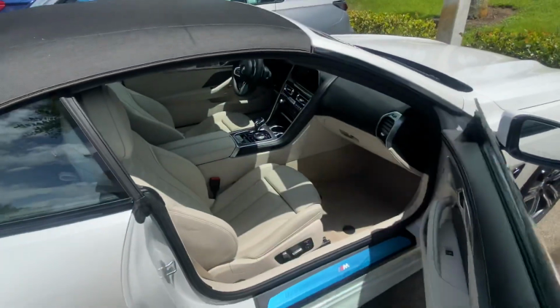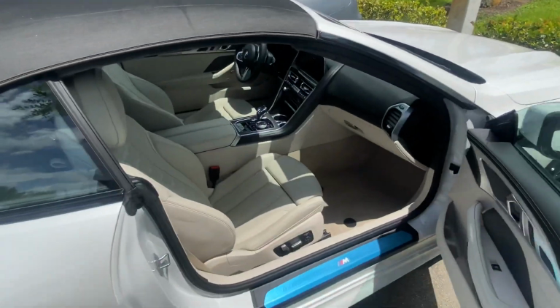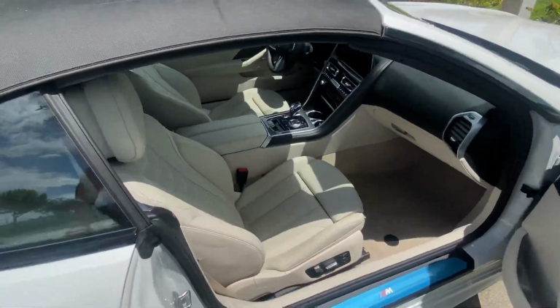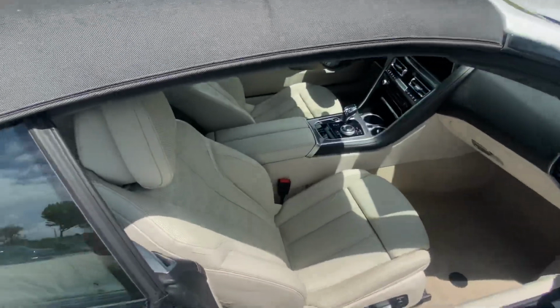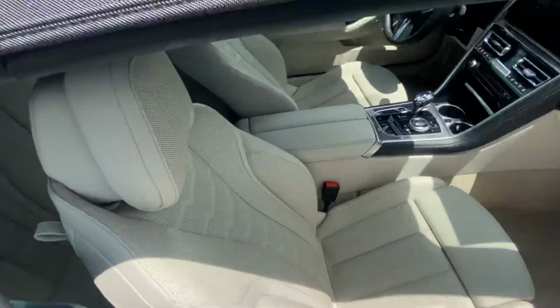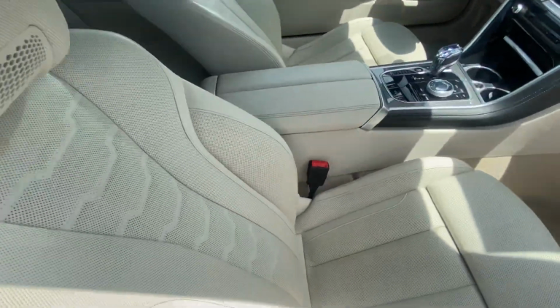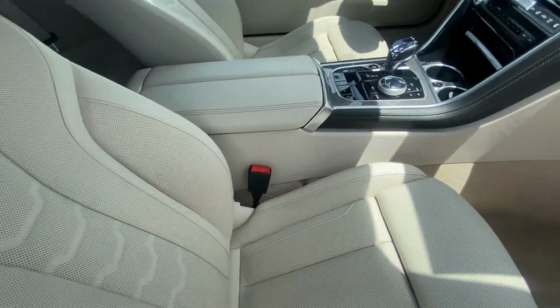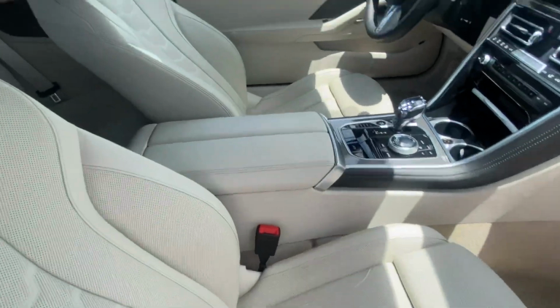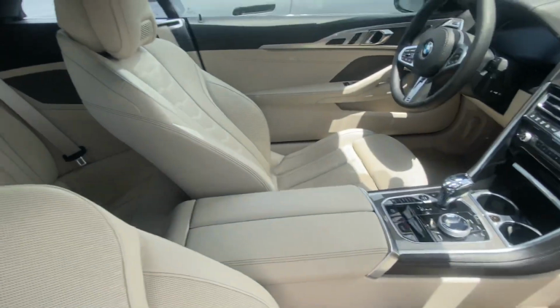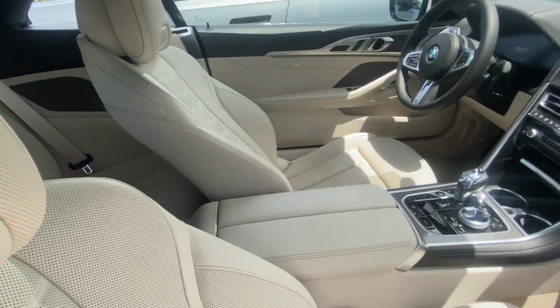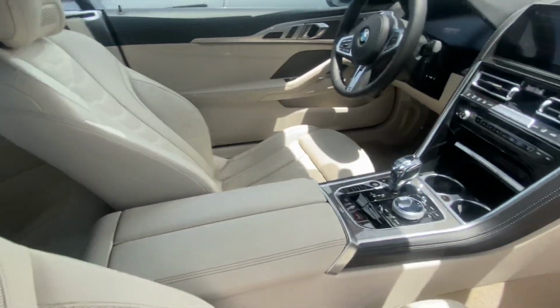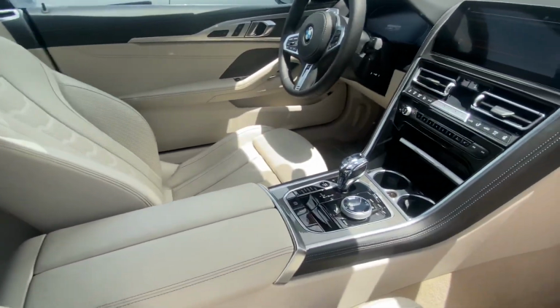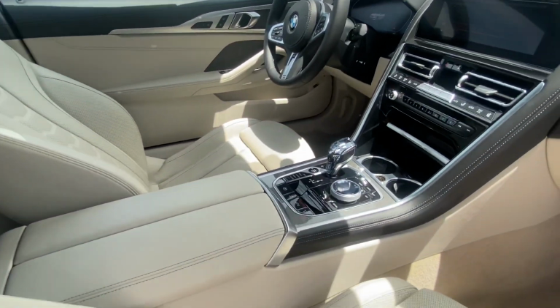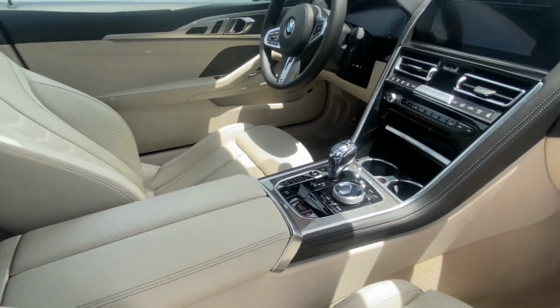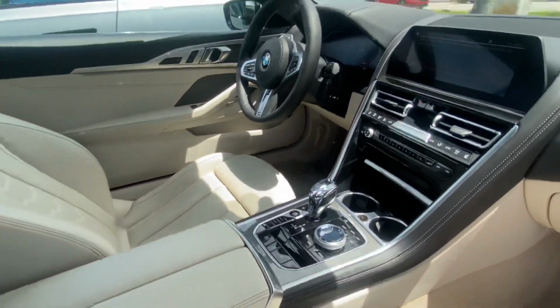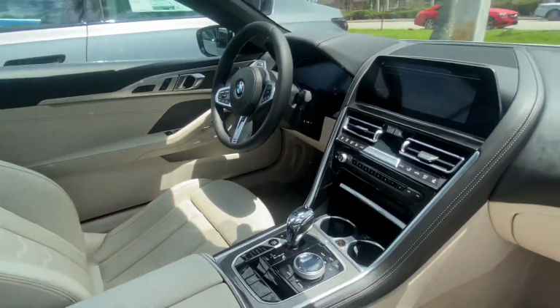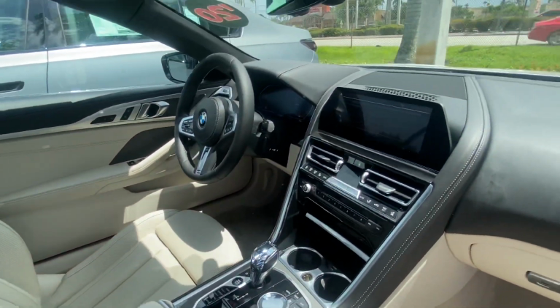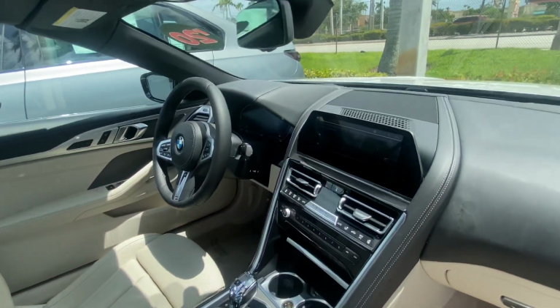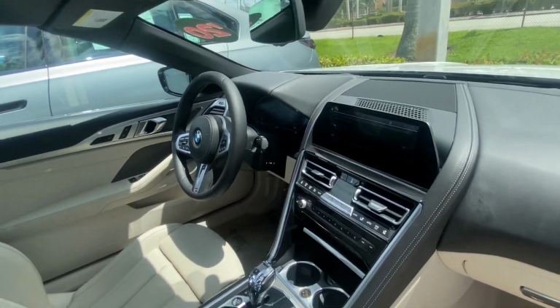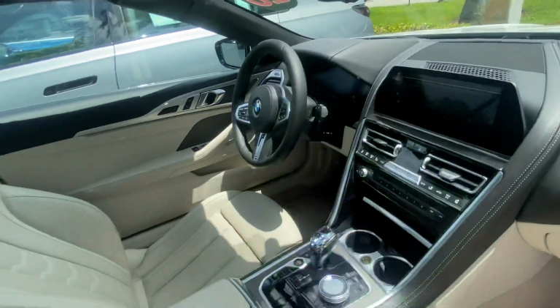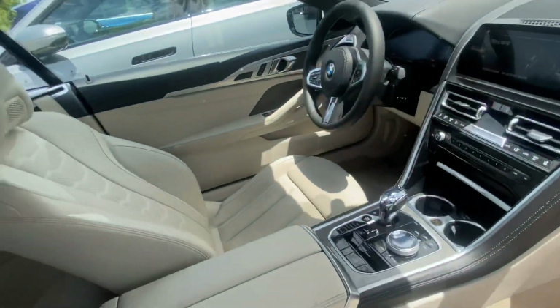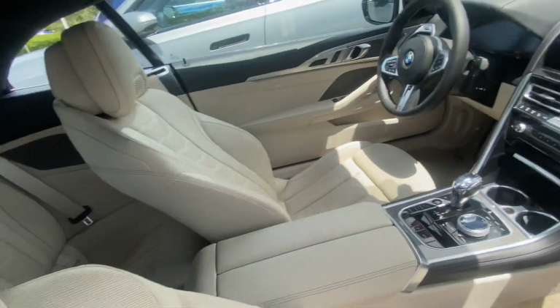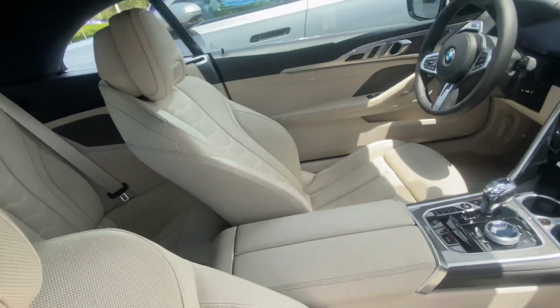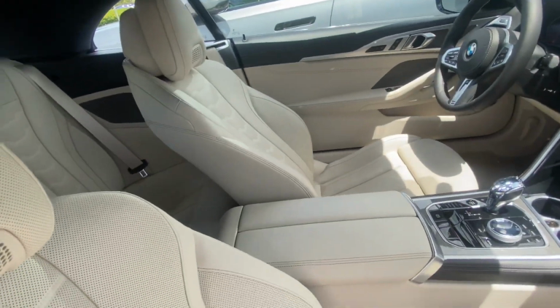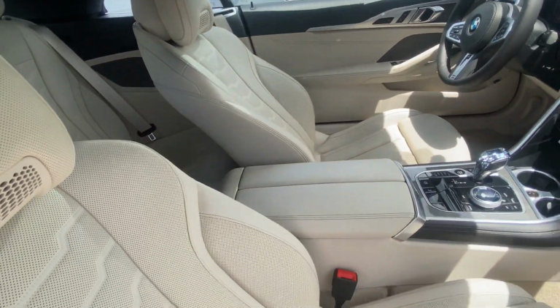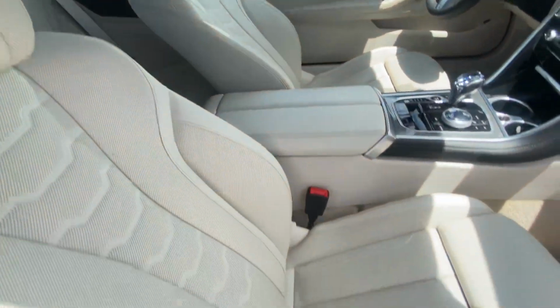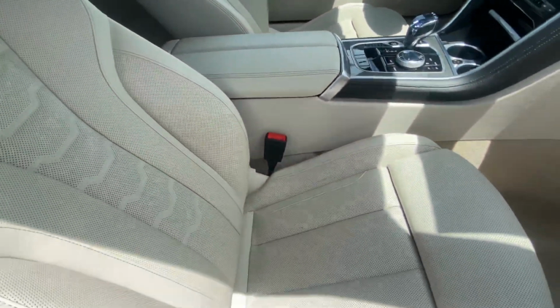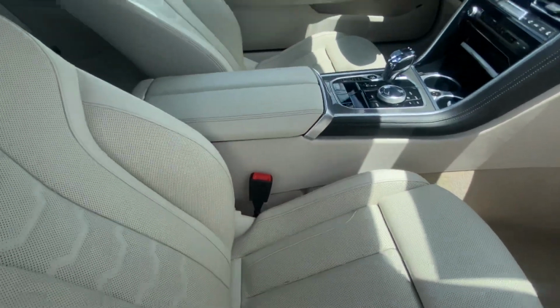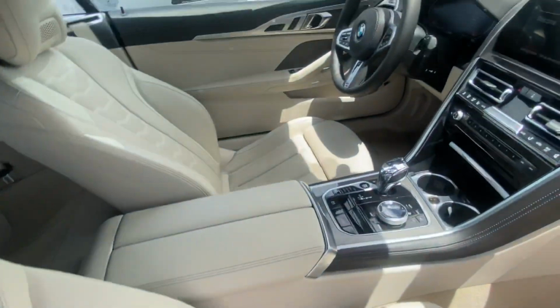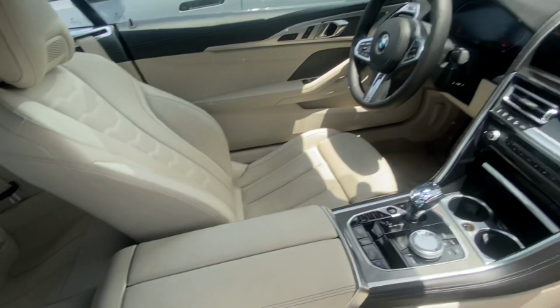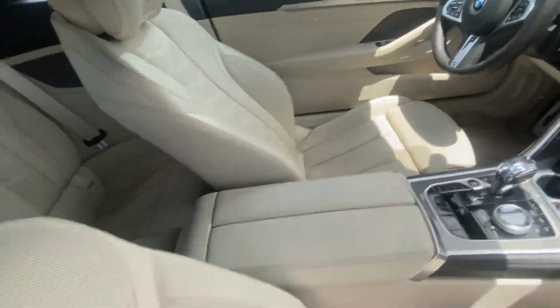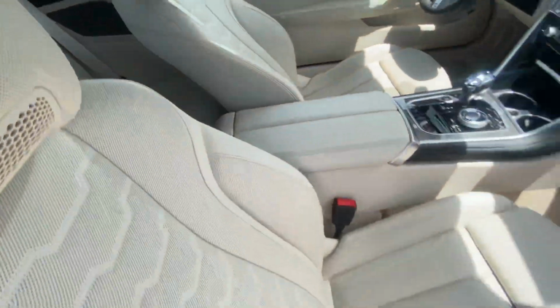Interior — beautiful ivory cooled seats with the neck warmers. You've got your glass controls, large infotainment screen, dual zone climate. Non-smoker vehicle, very very clean — no rips, stains, or tears in the leather.